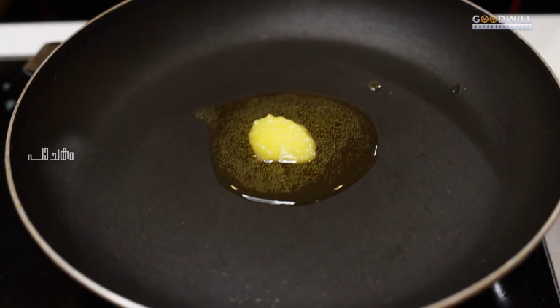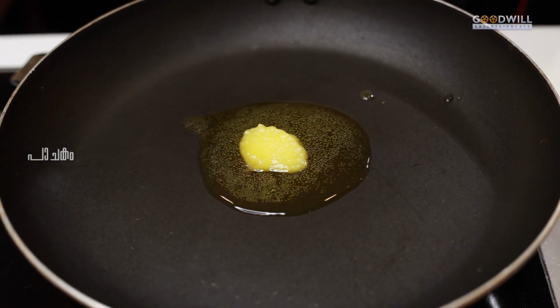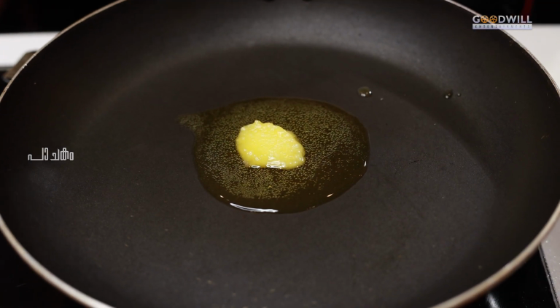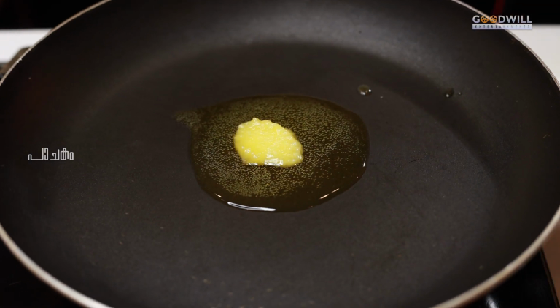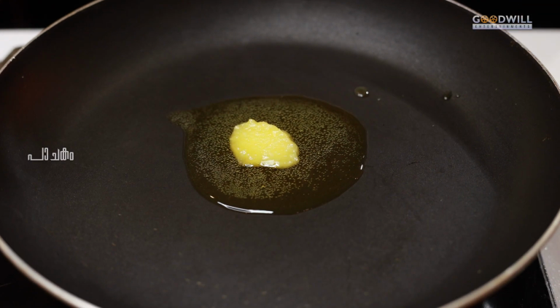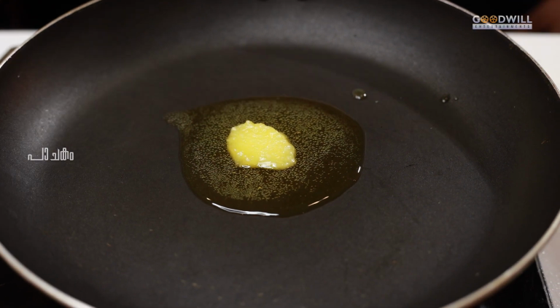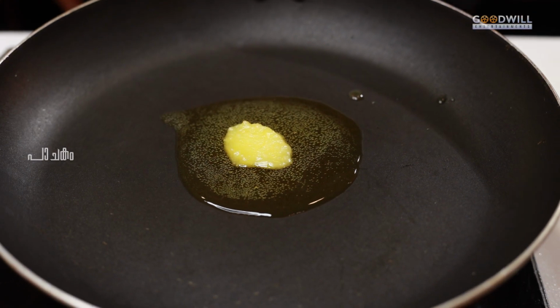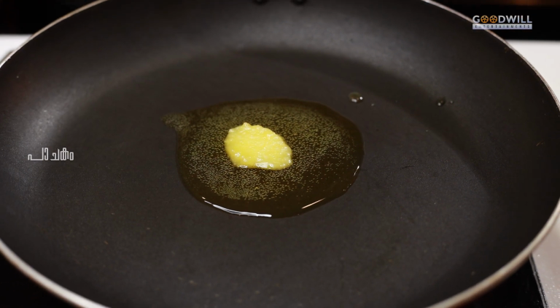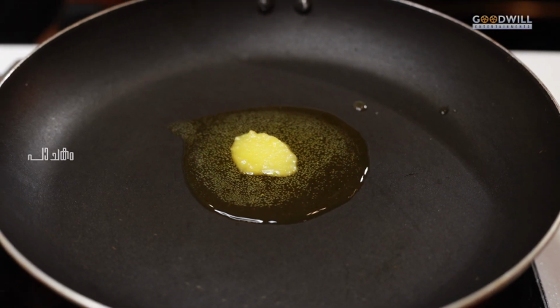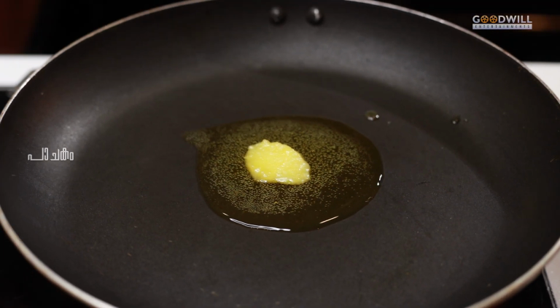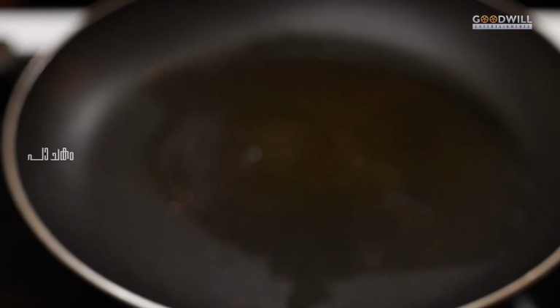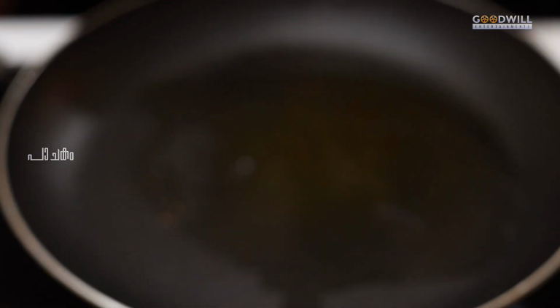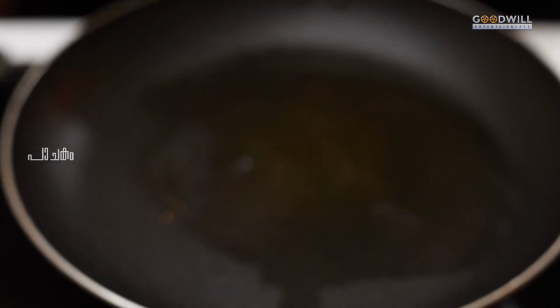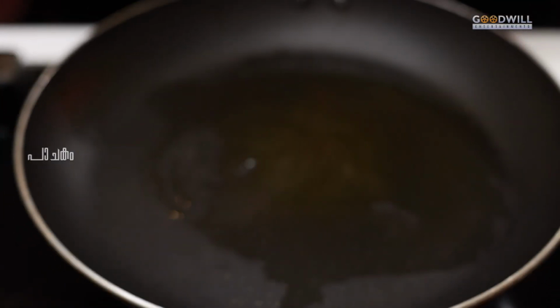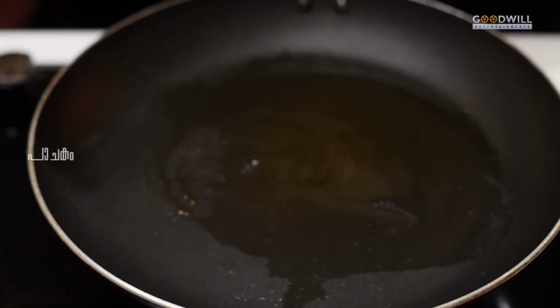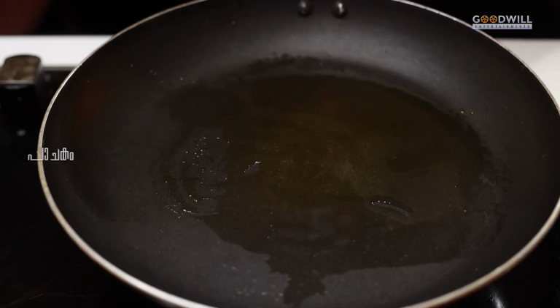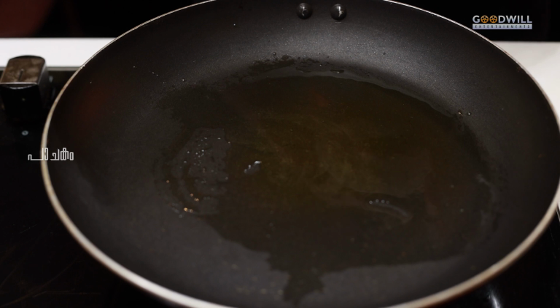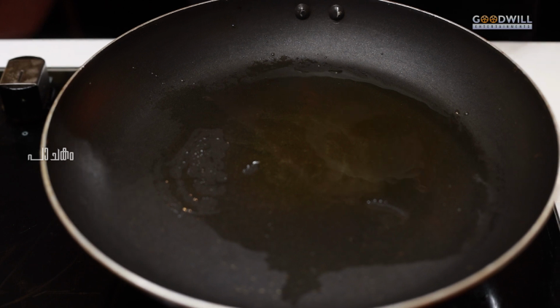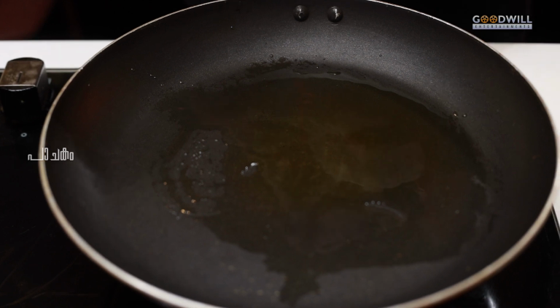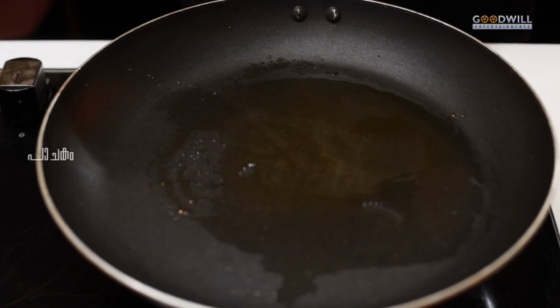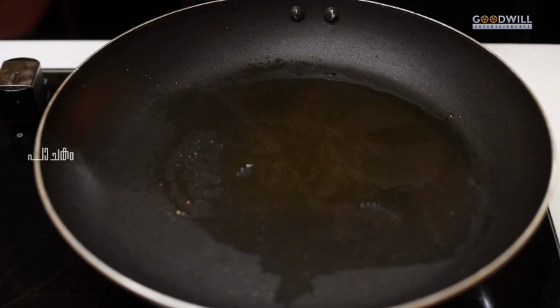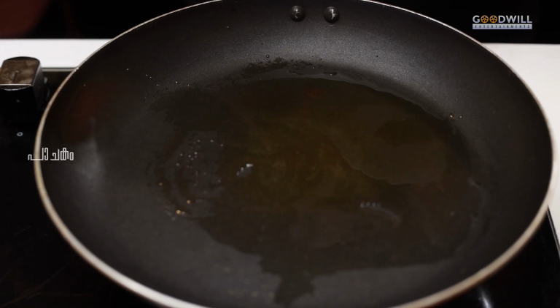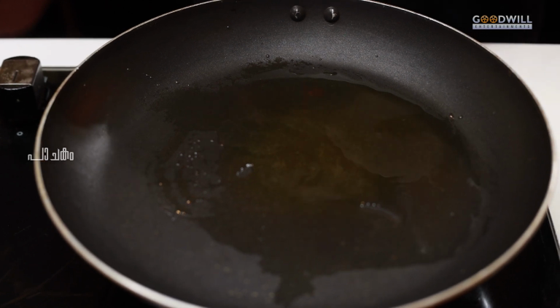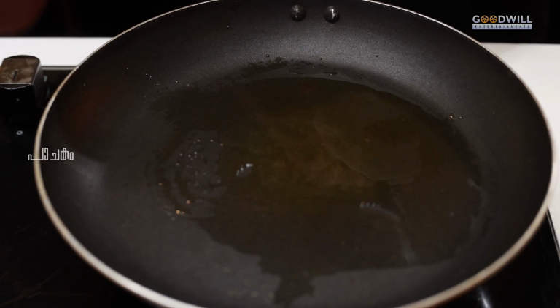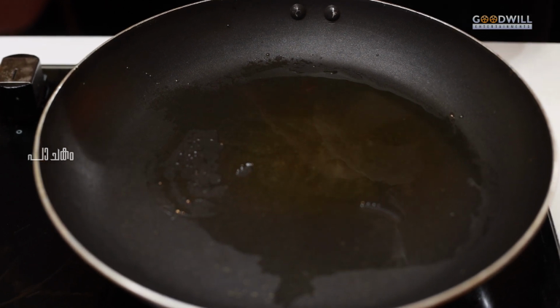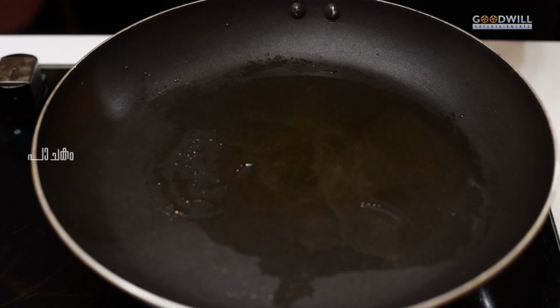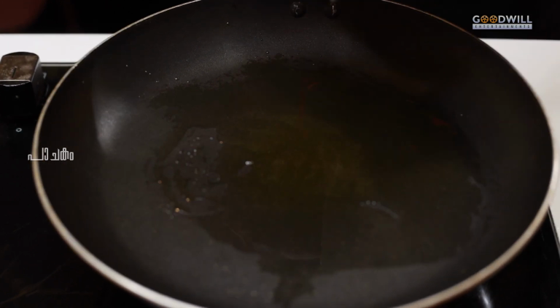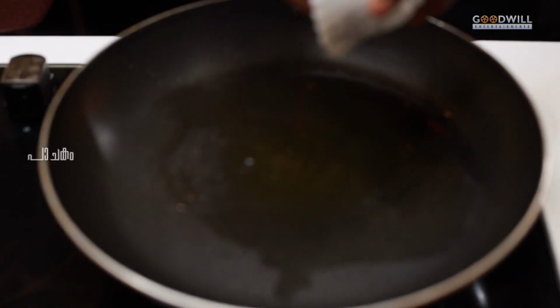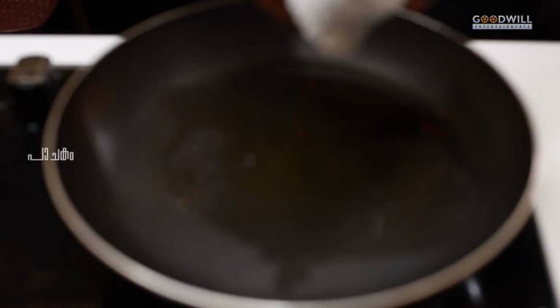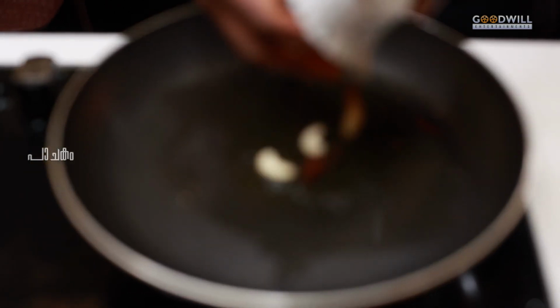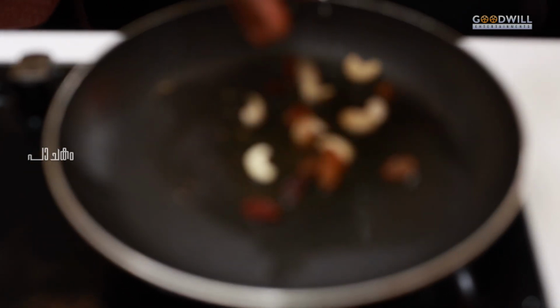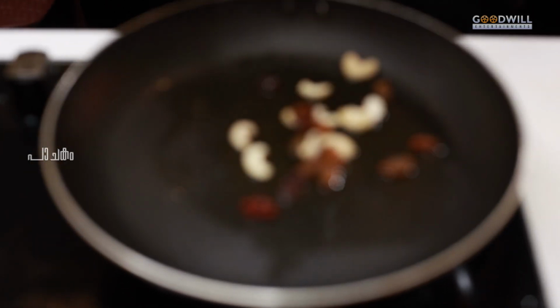Let's put the knife in the pan. I am going to cut it in the pan. We will put a little bit in the pan.